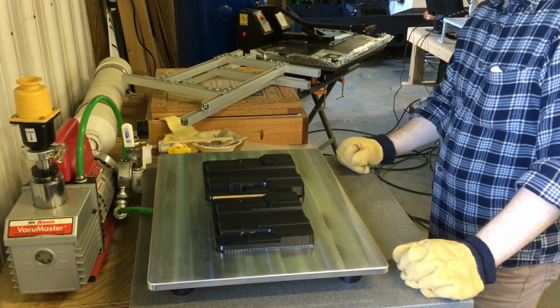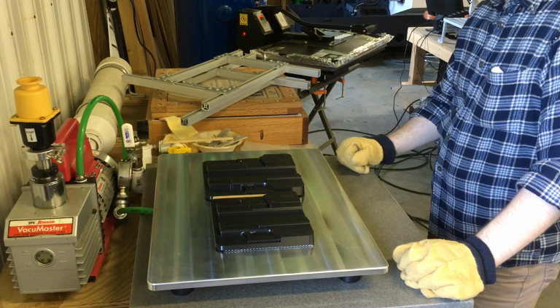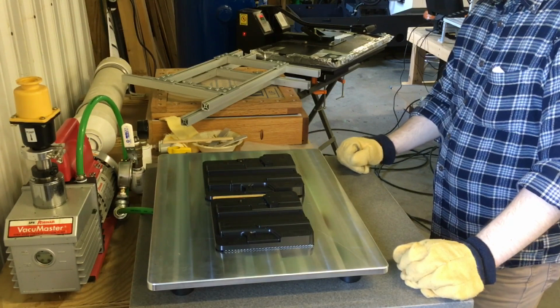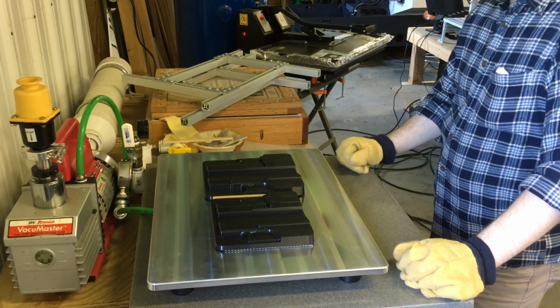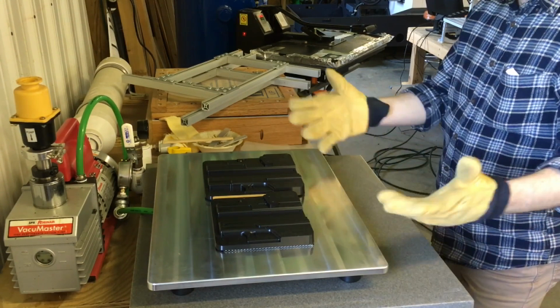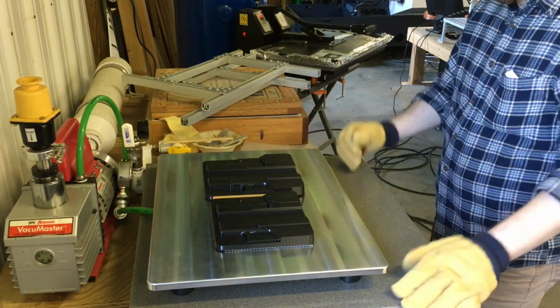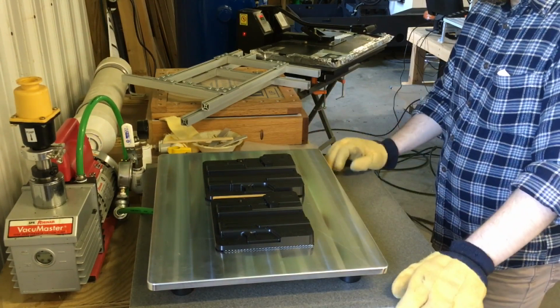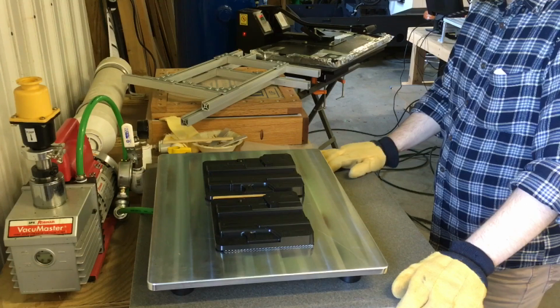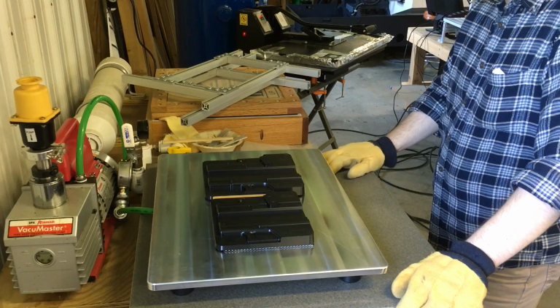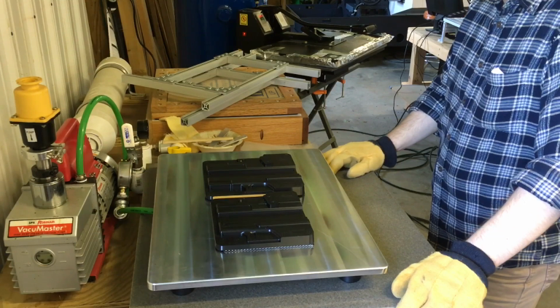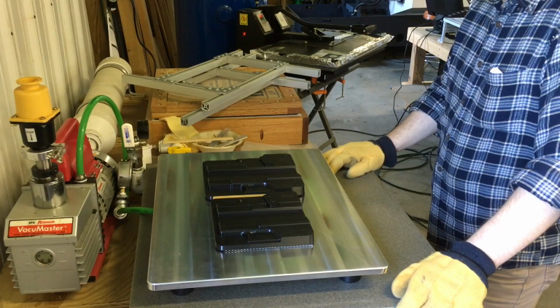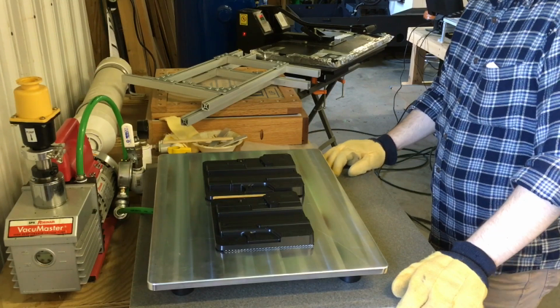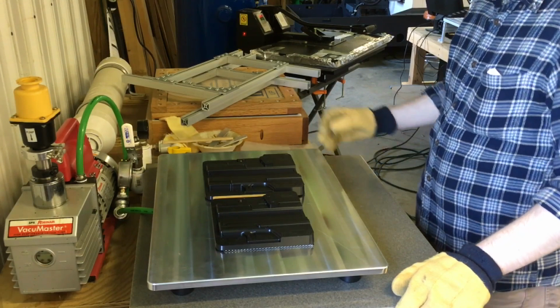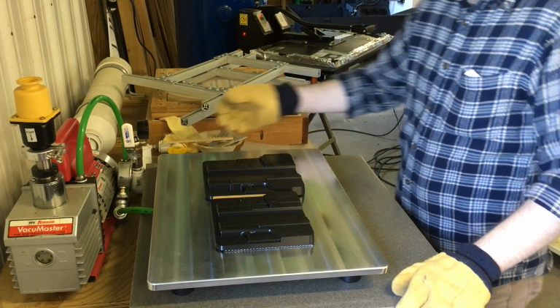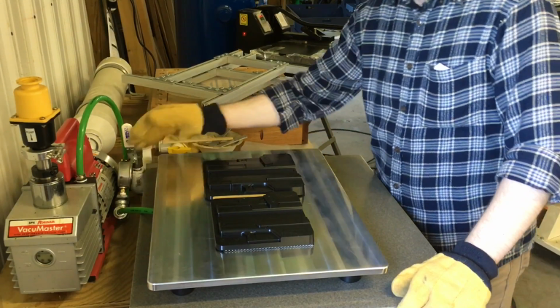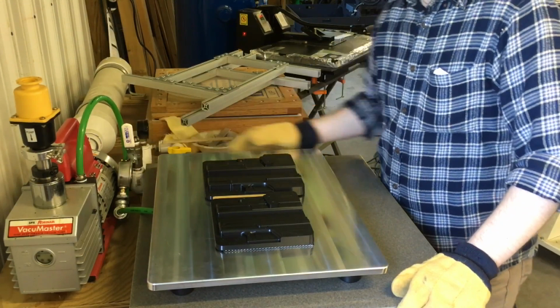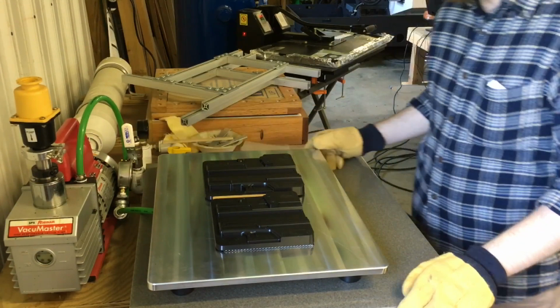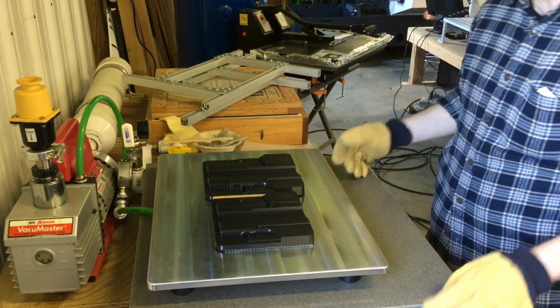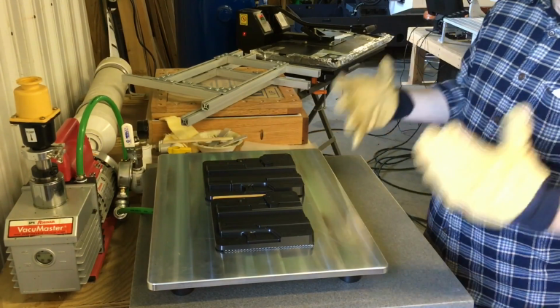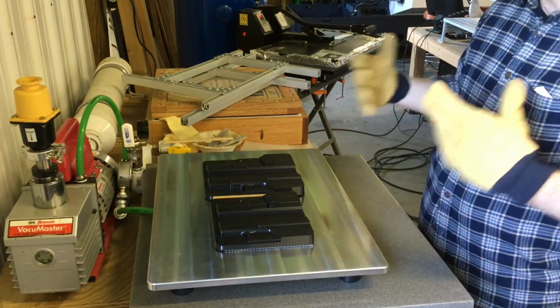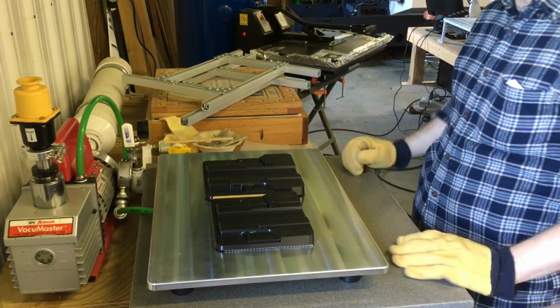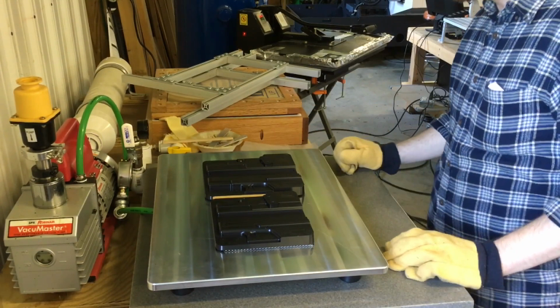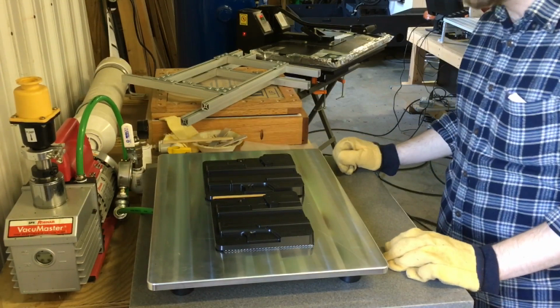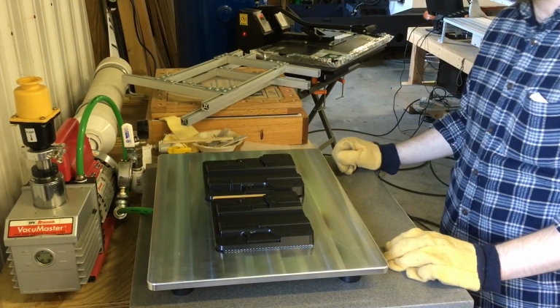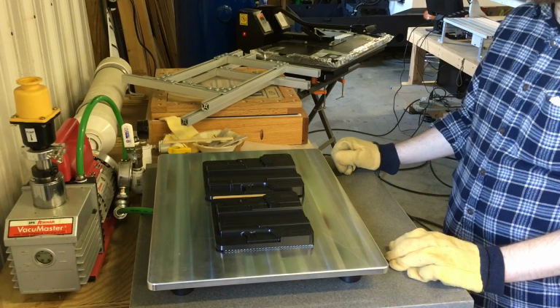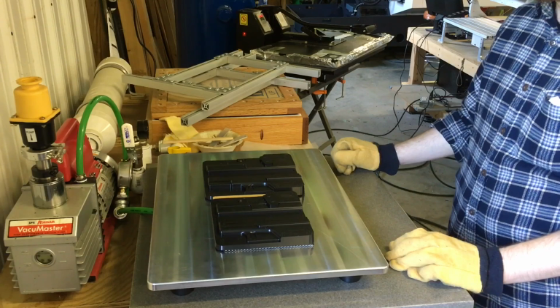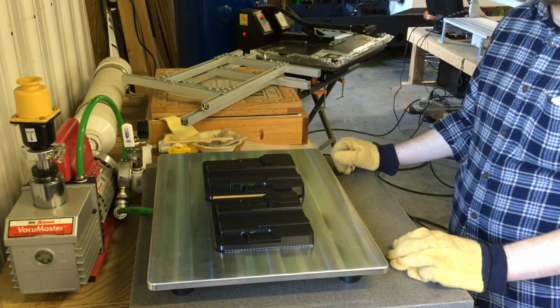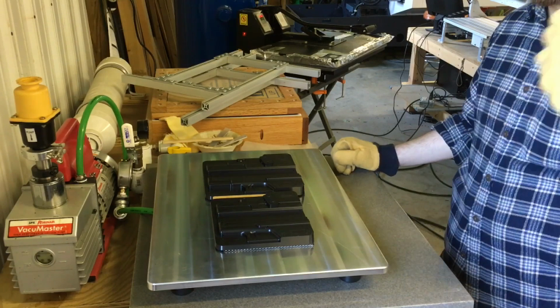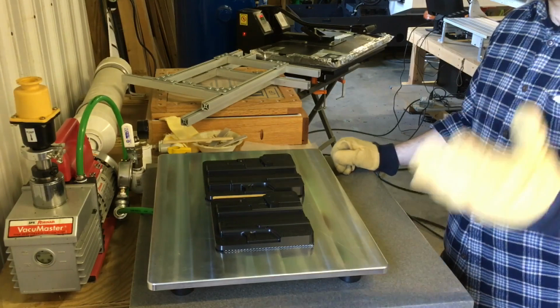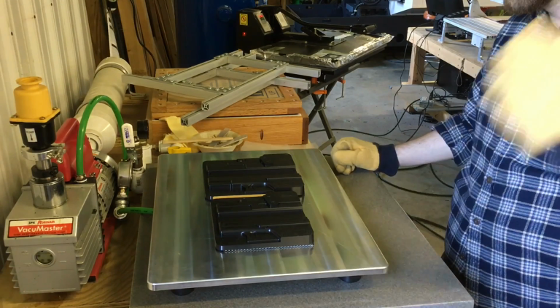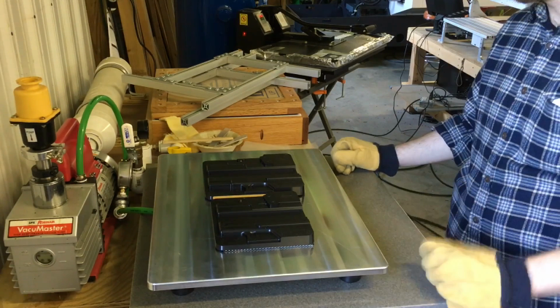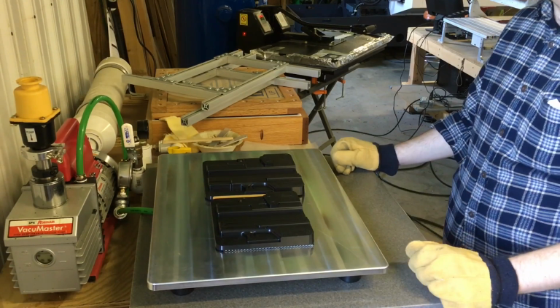There are a bunch of these out there — a number of holster makers are already using them — but I often get questions about how to use it, and I keep putting off doing a video on it, so today it was finally going to get done.